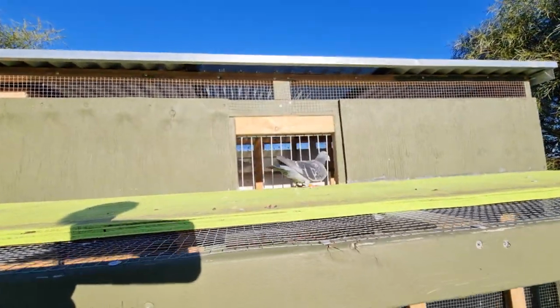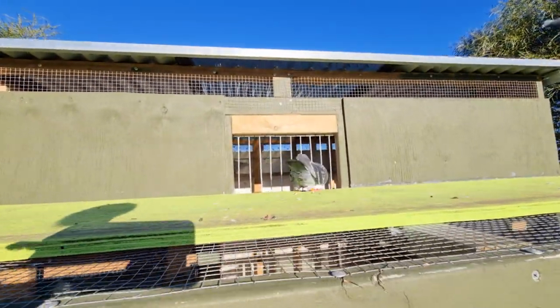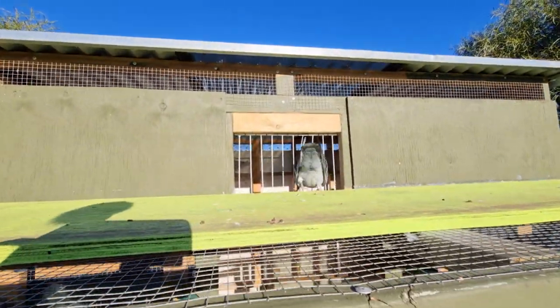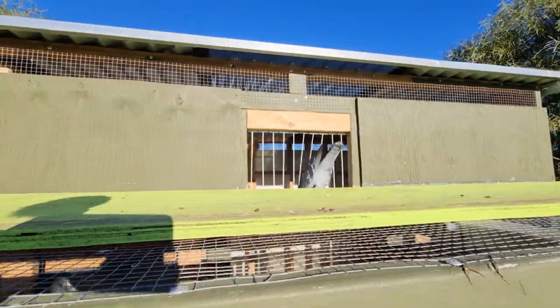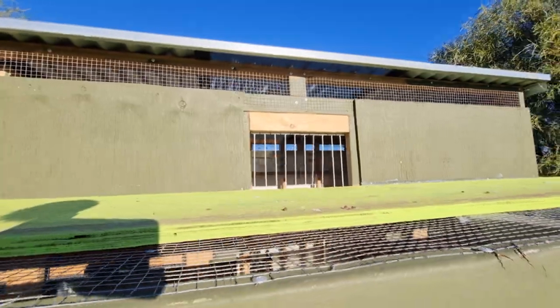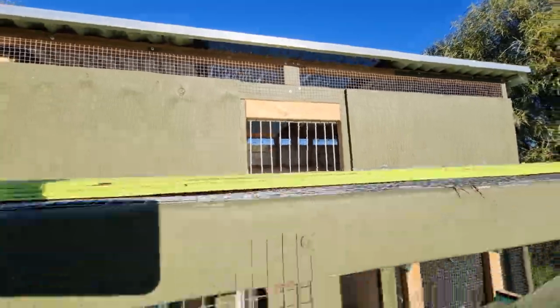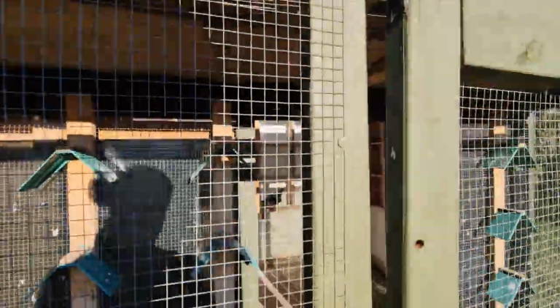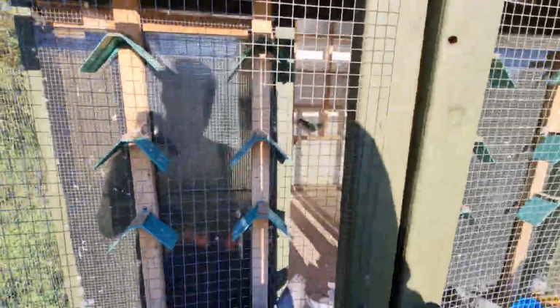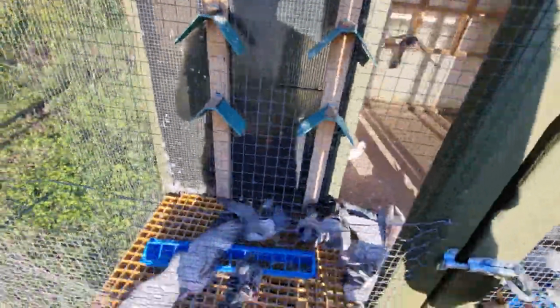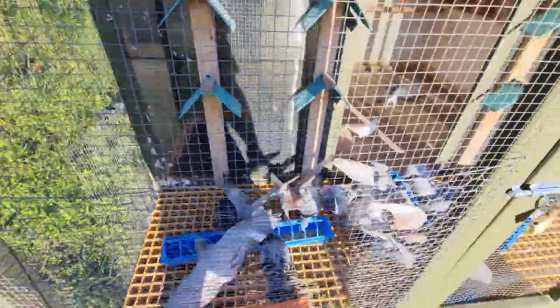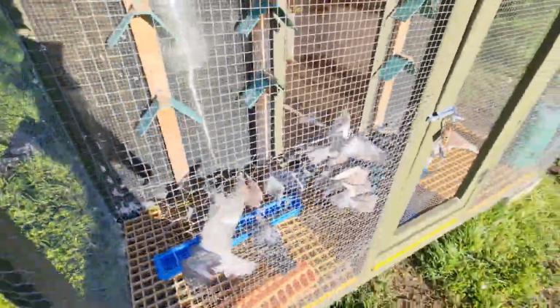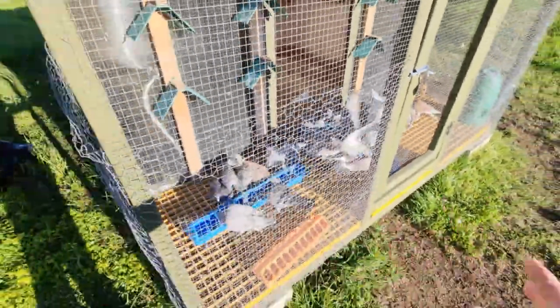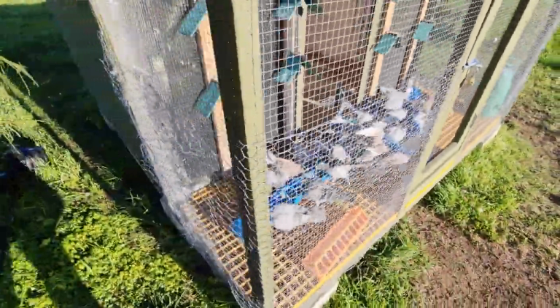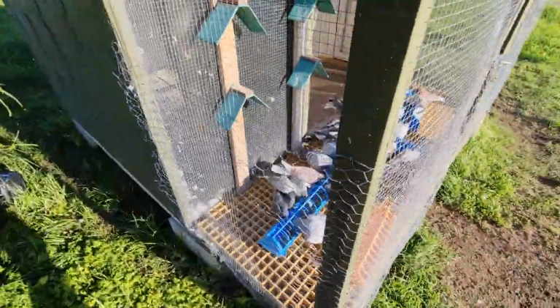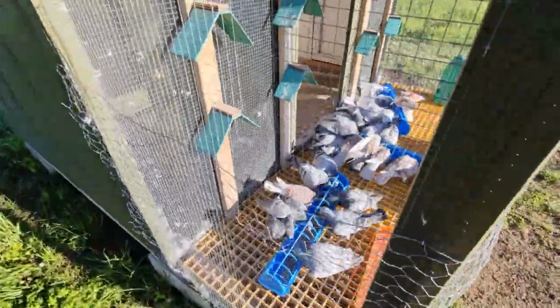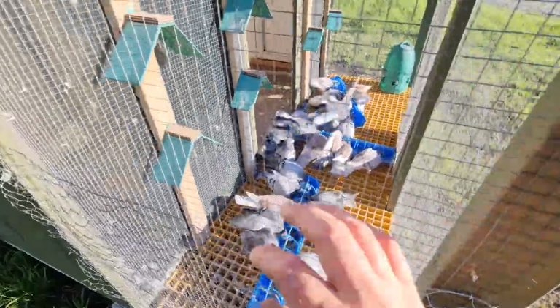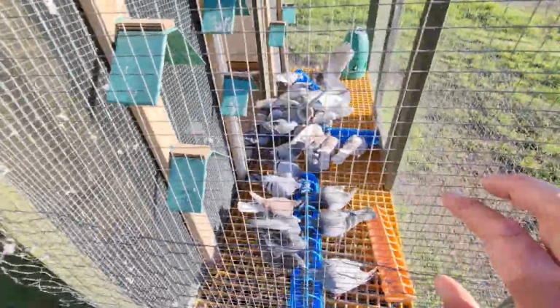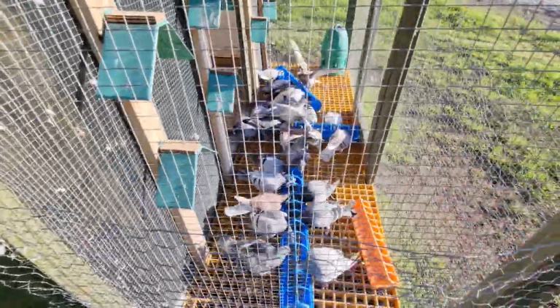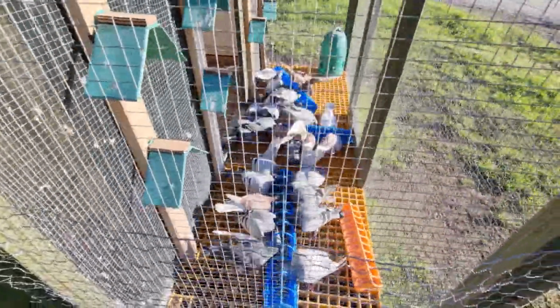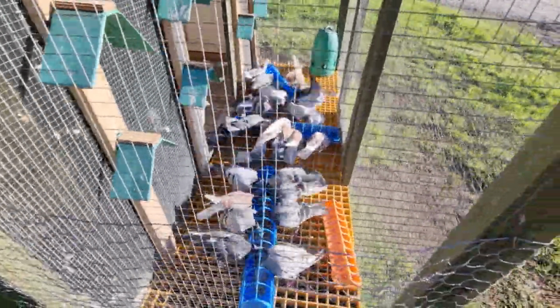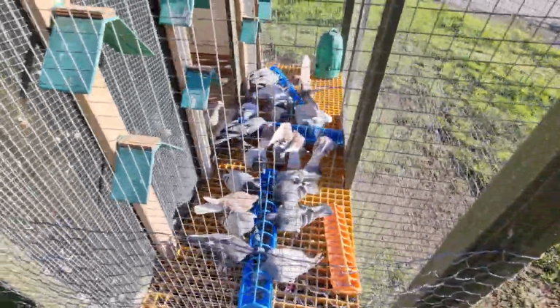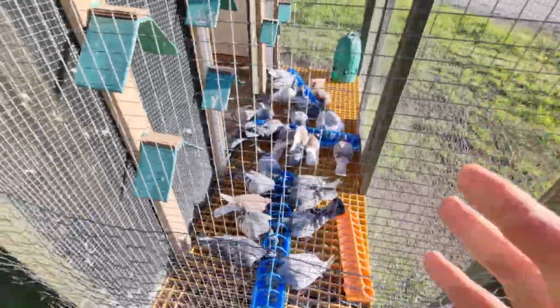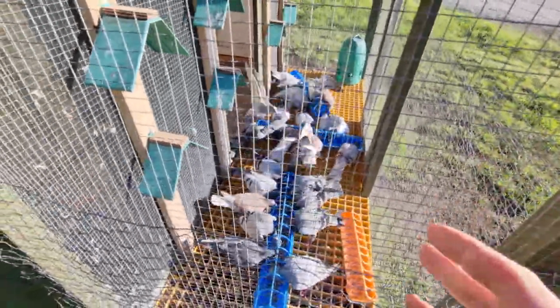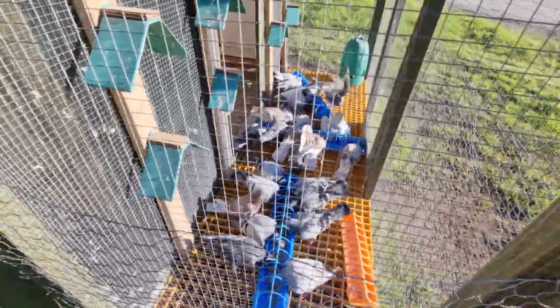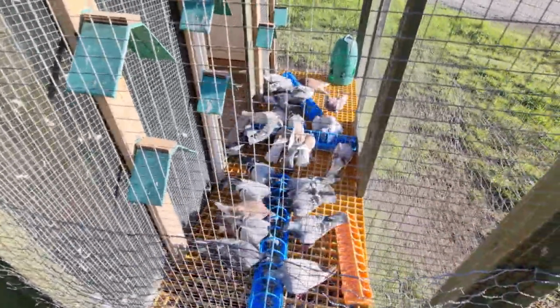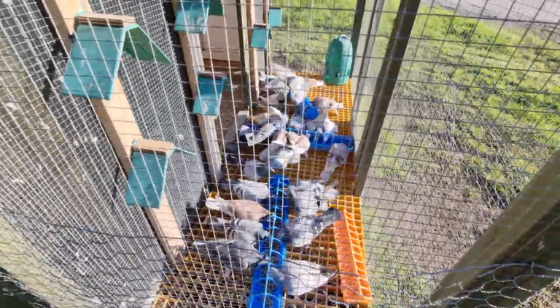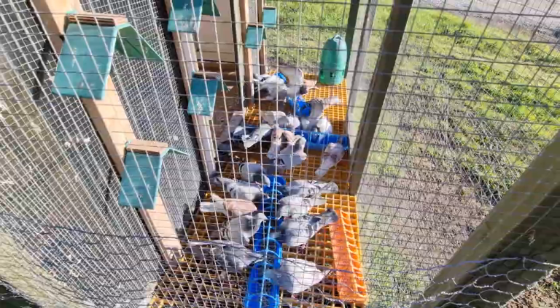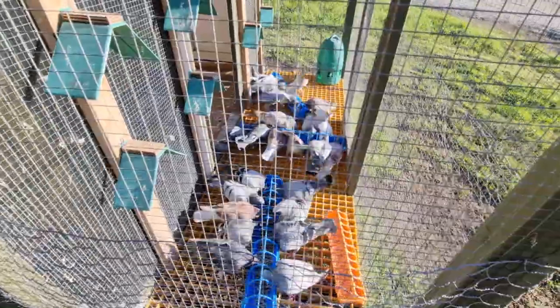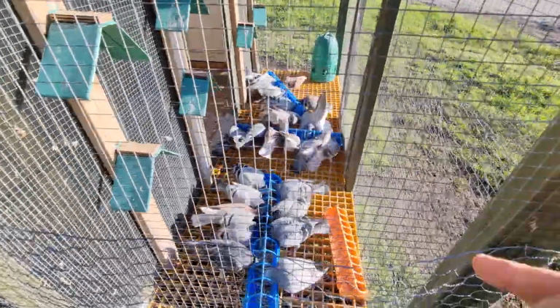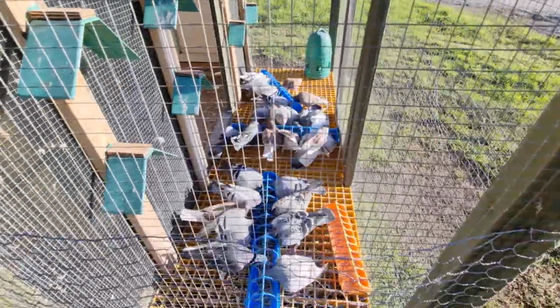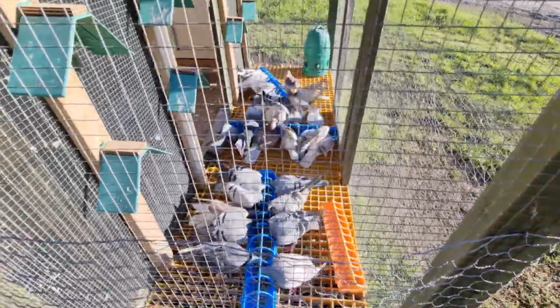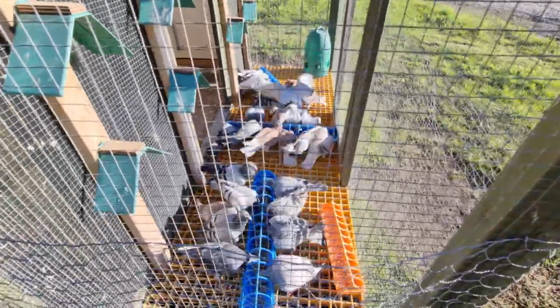Come on Beefcake, in you go. Obviously when we get the bigger loft it's going to be much nicer to have this big outside section. Most of the time I'm going to feed them inside, but sometimes it's just nice to bring them out in the sun.